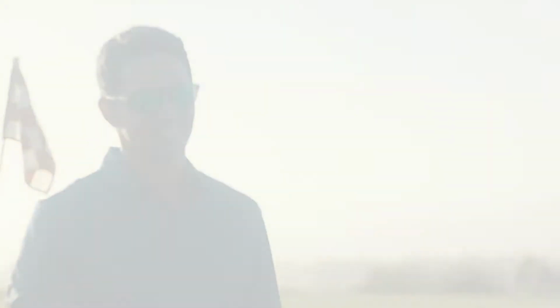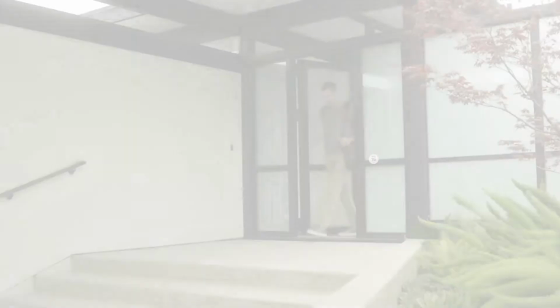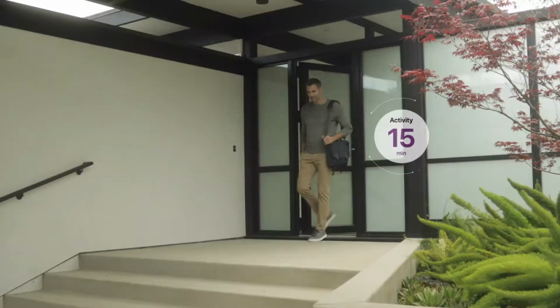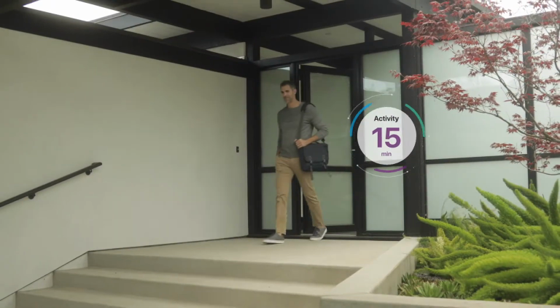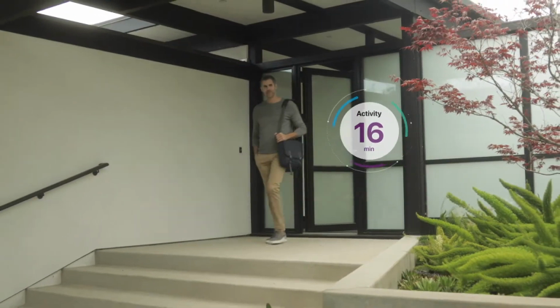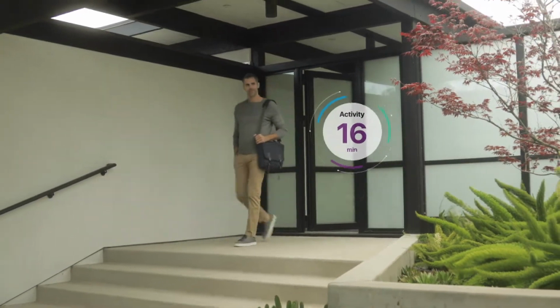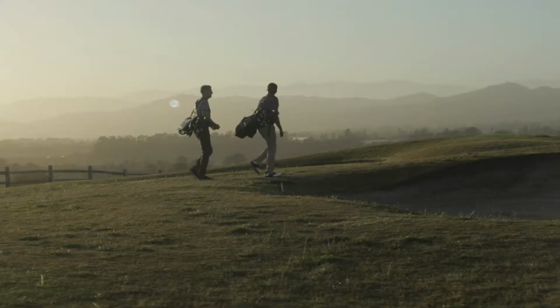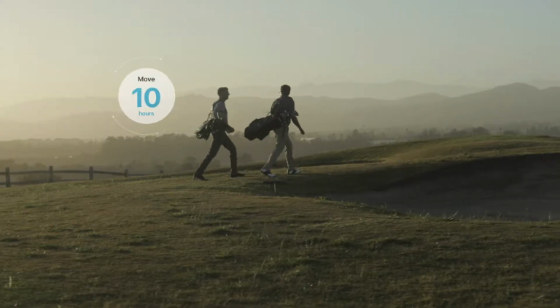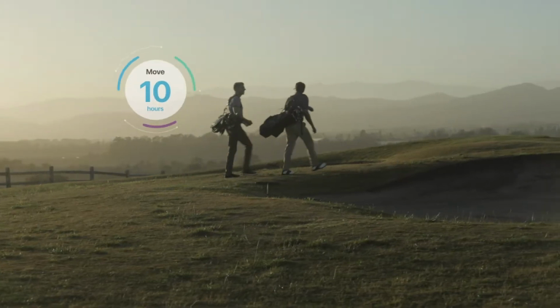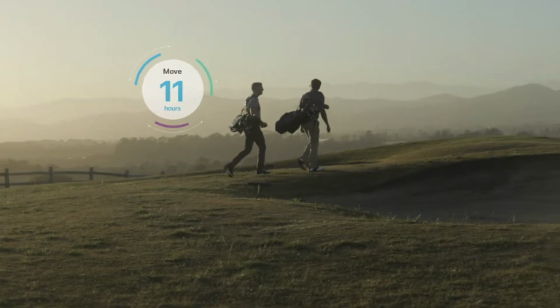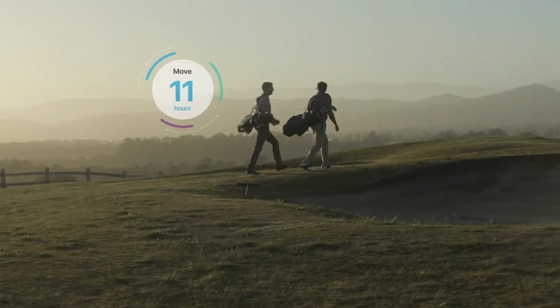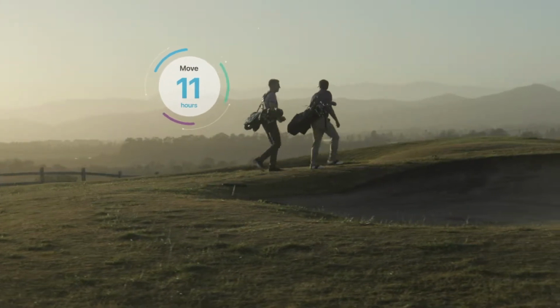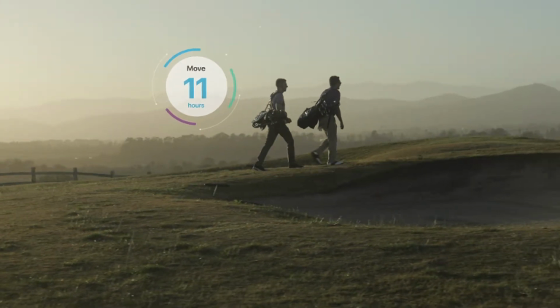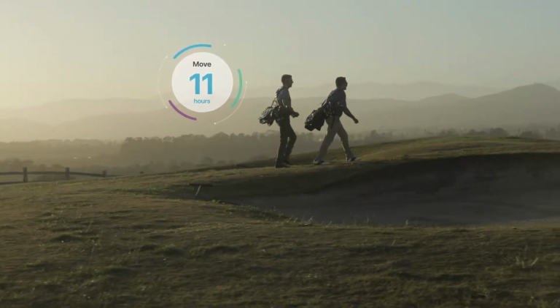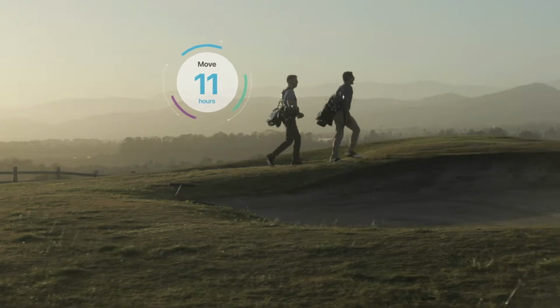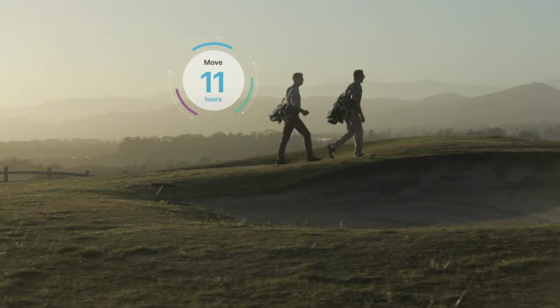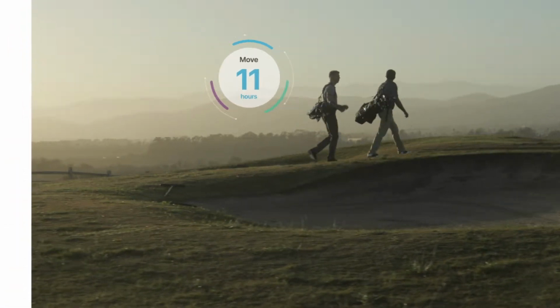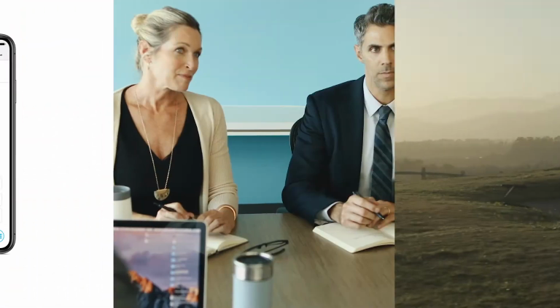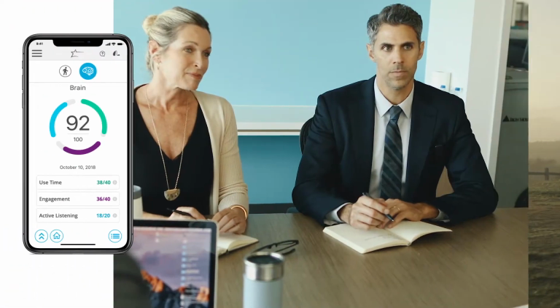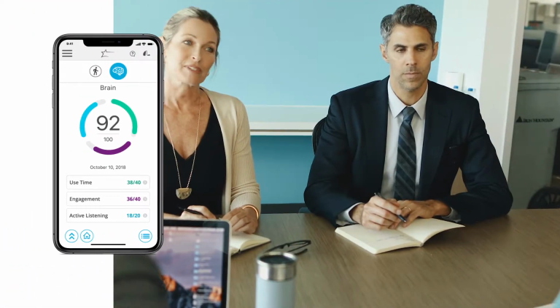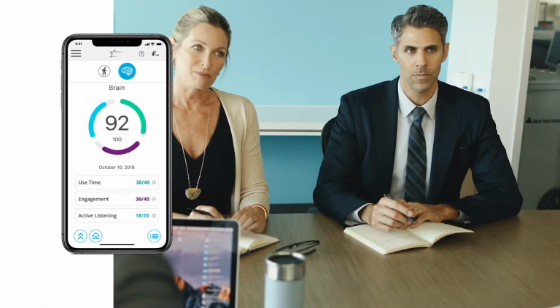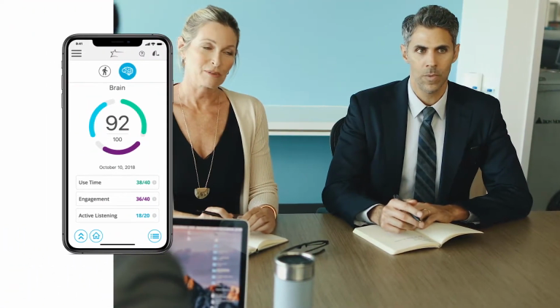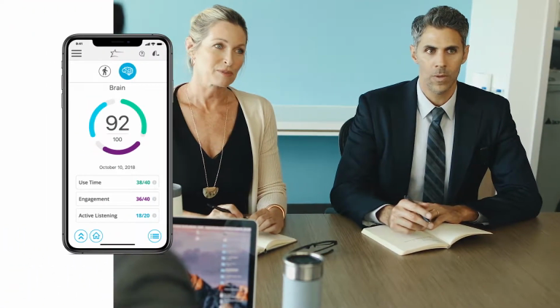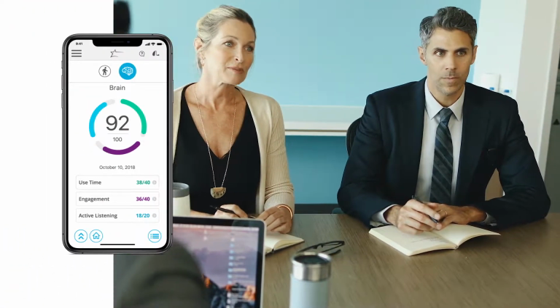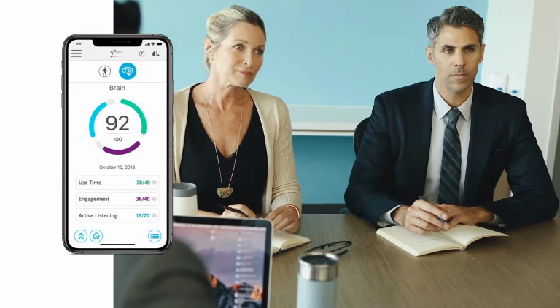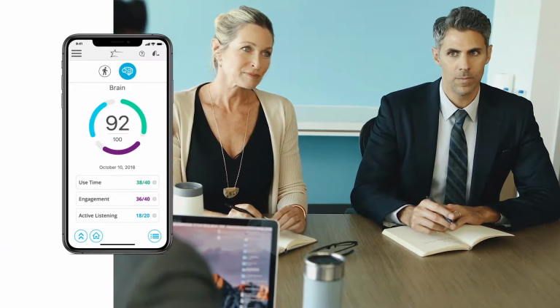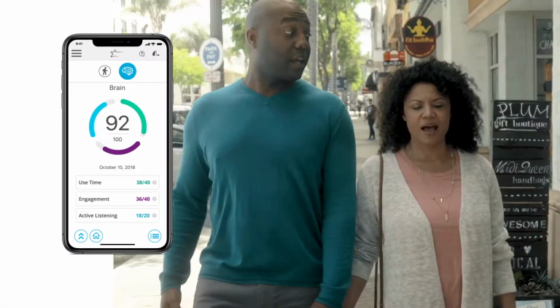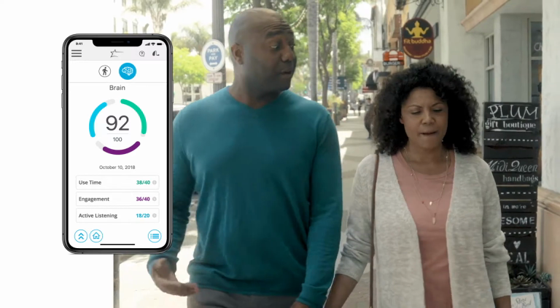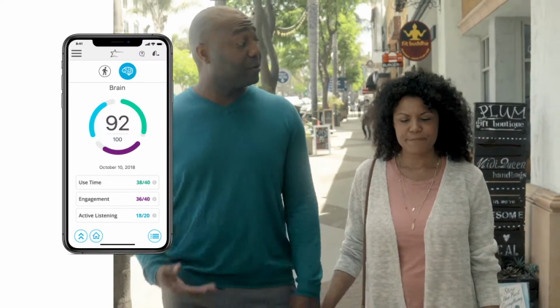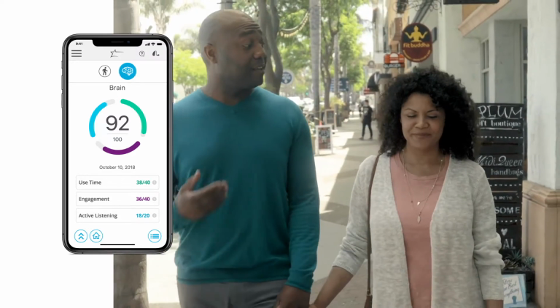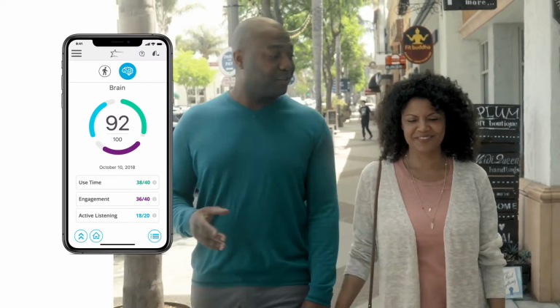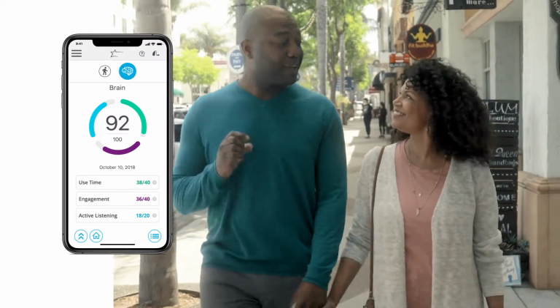The Thrive app tracks the wearer's activity, steps, and overall movement. It also tracks the brain health benefits of wearing hearing aids, measuring hours of use, social engagement, and time spent actively listening.